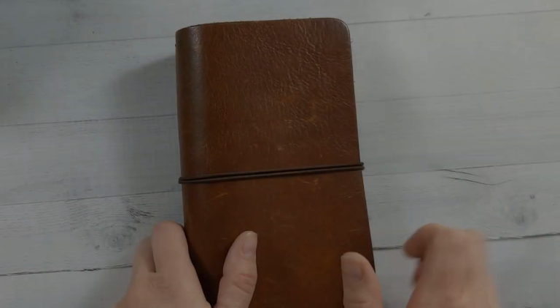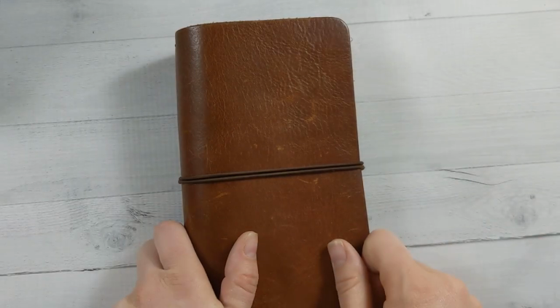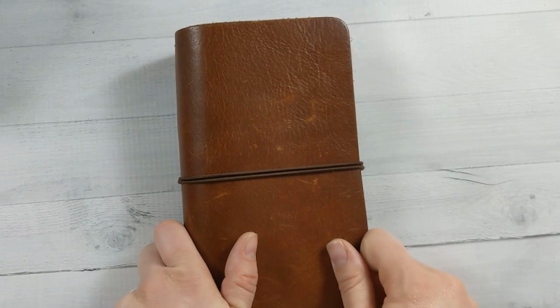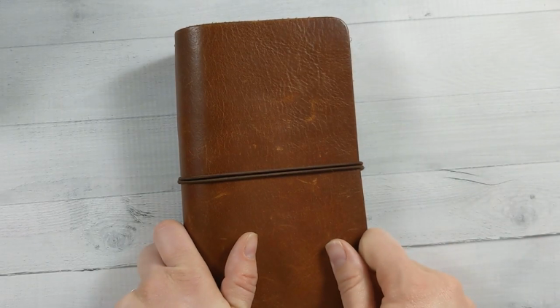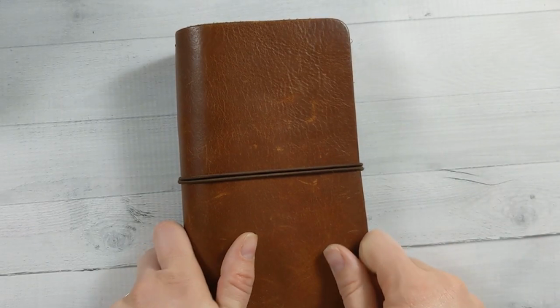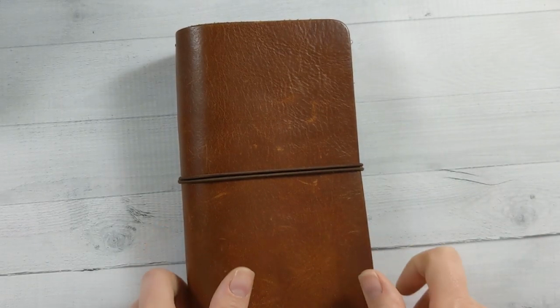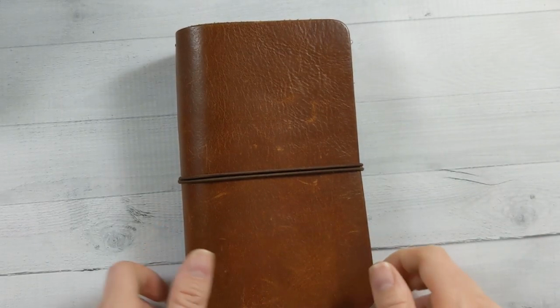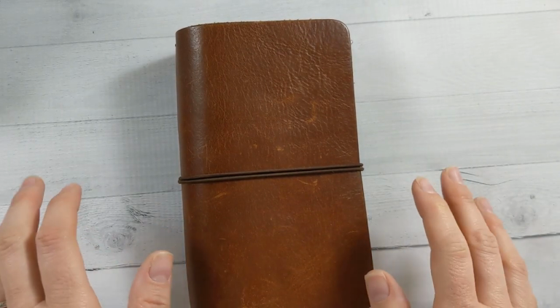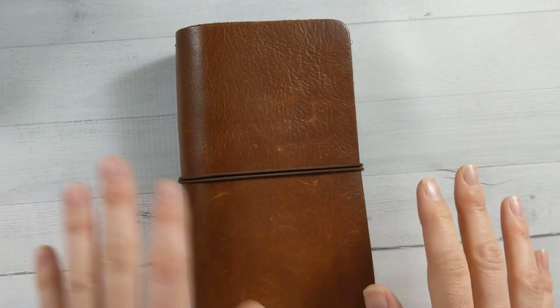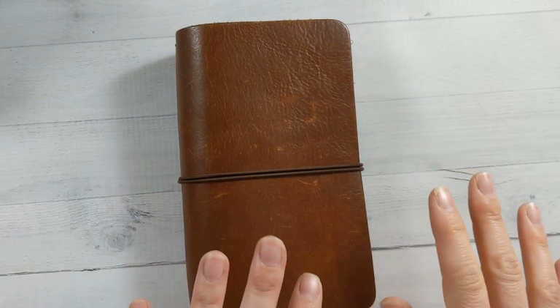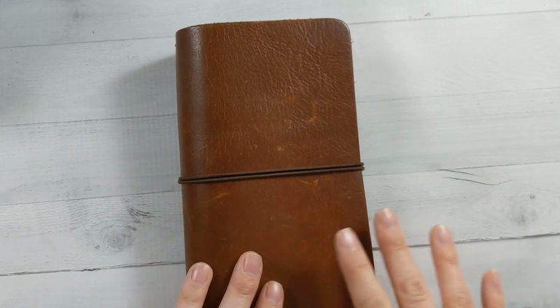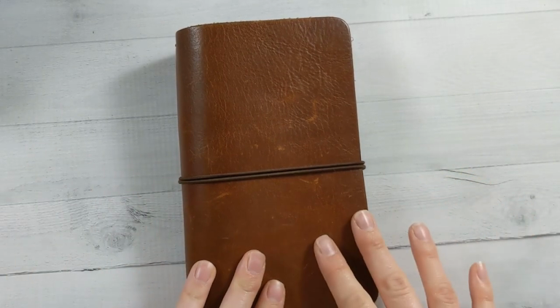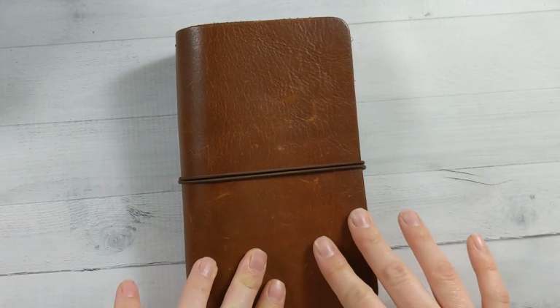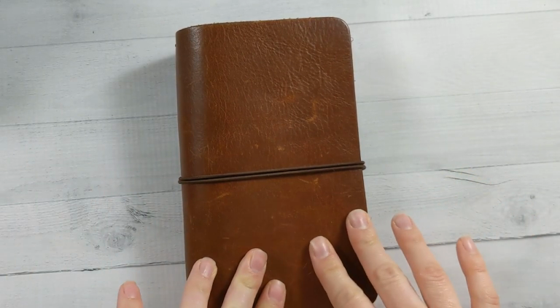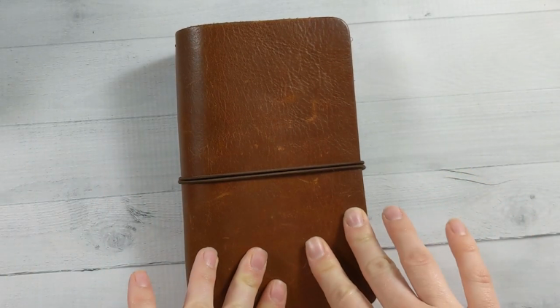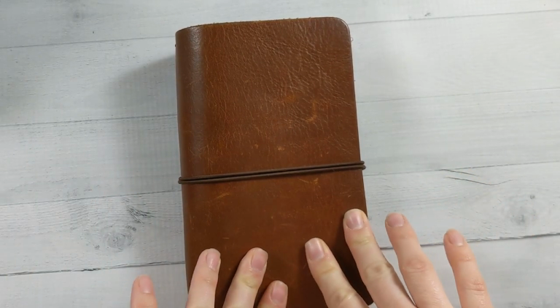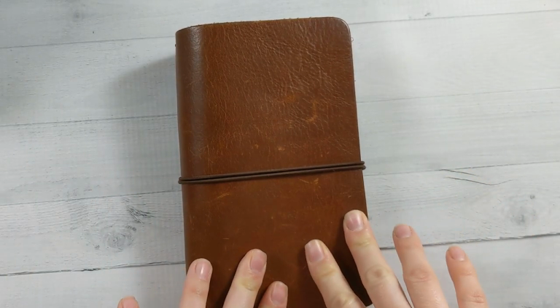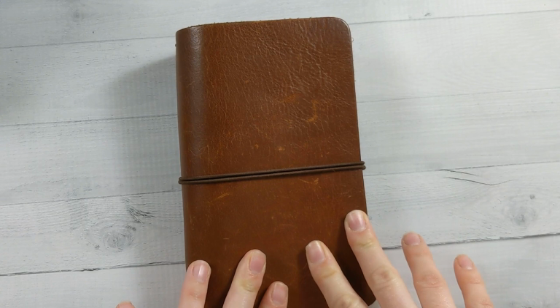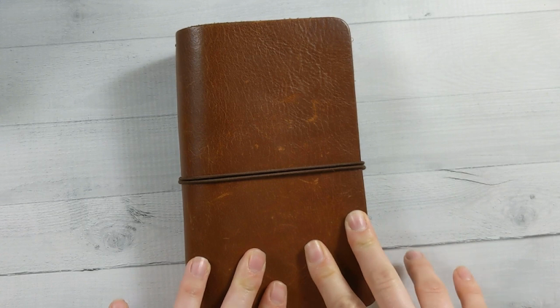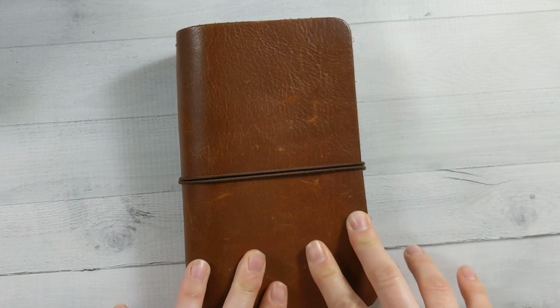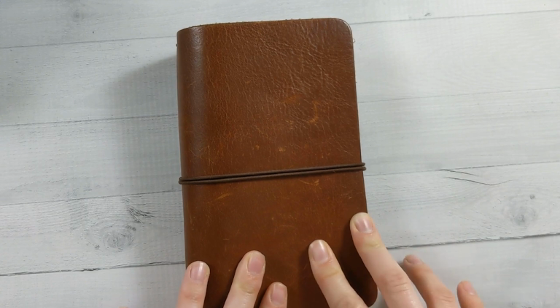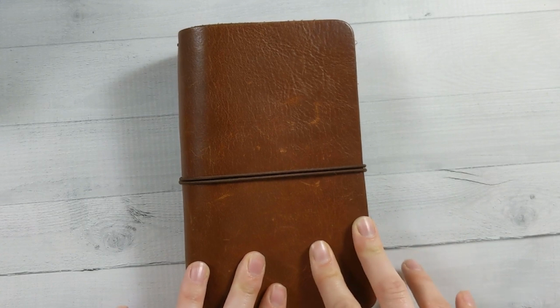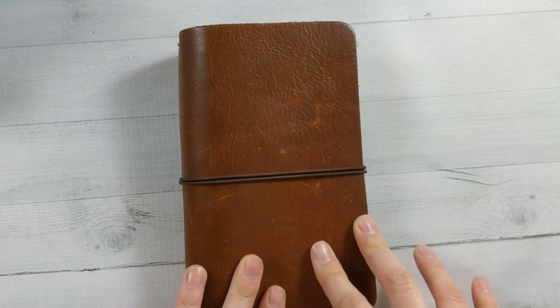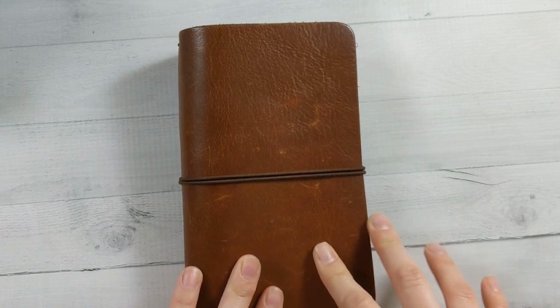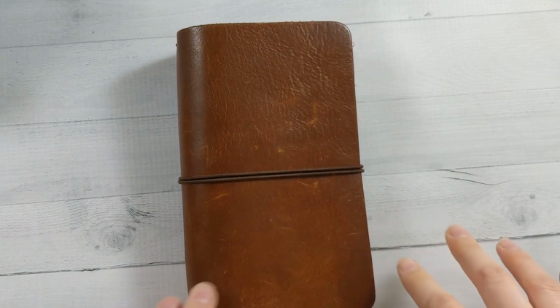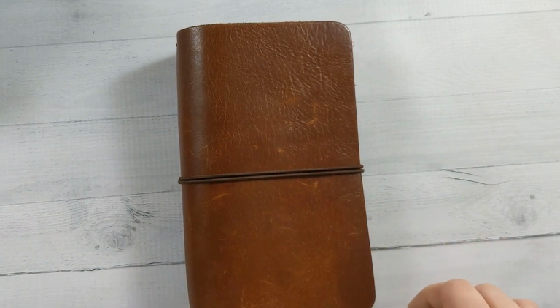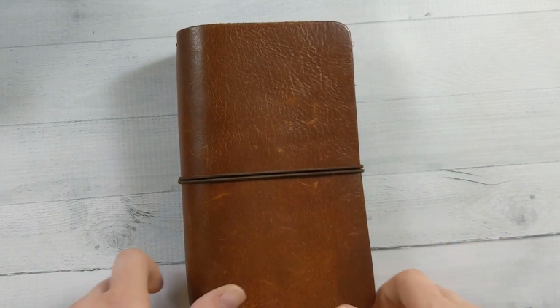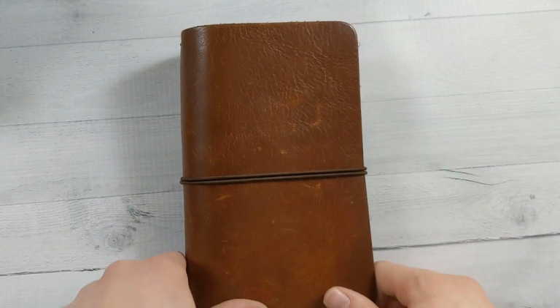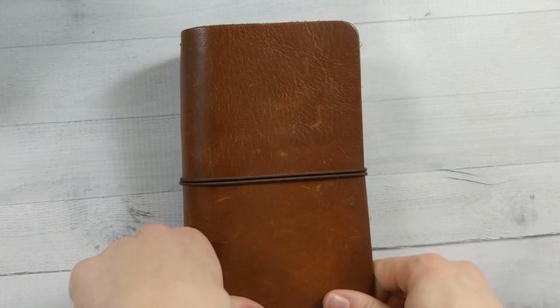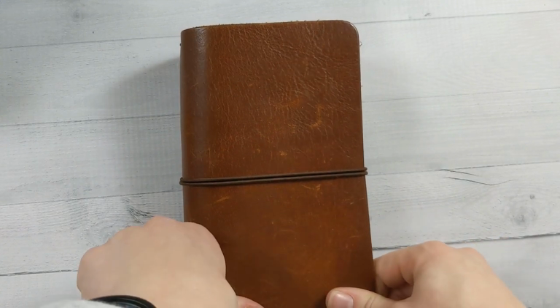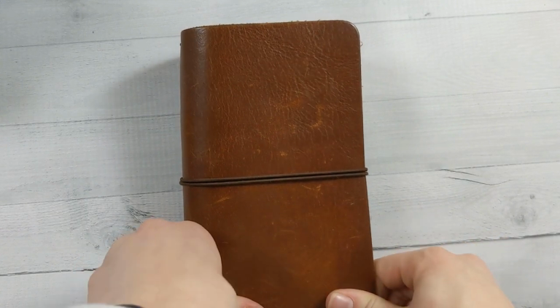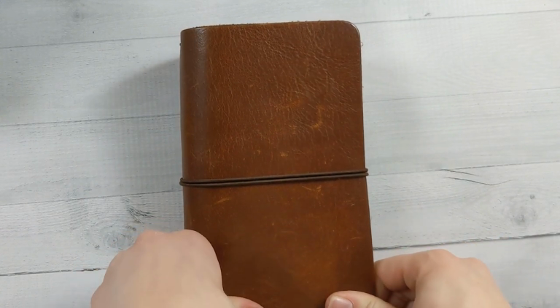Hey guys, welcome back to Ganchi Plans. Today is something that you haven't seen in a long time — a traveler's notebook set up.